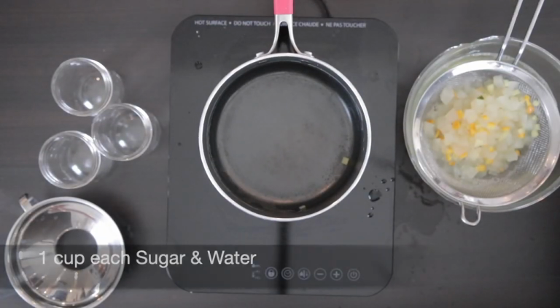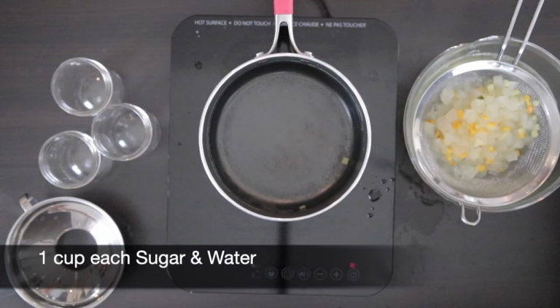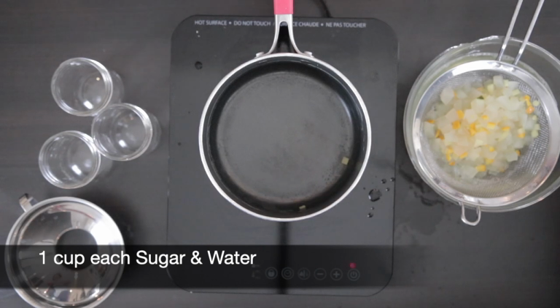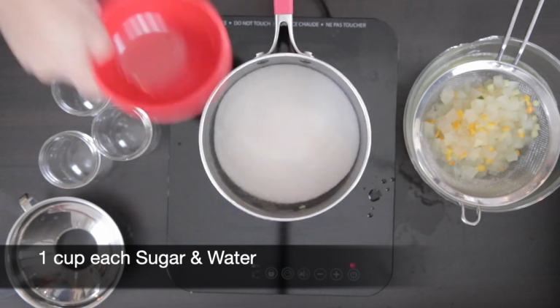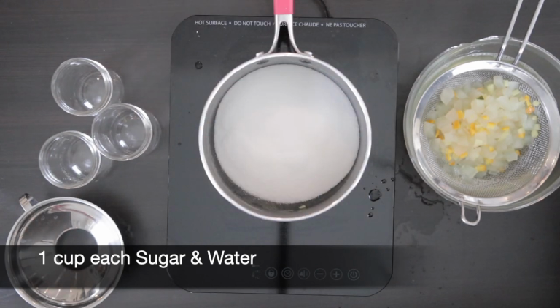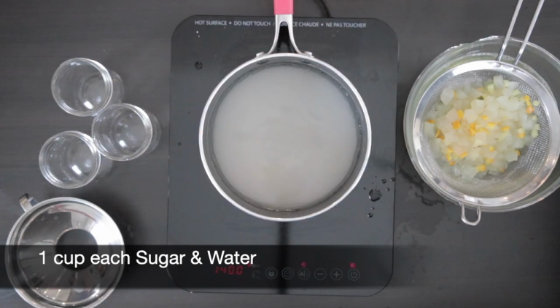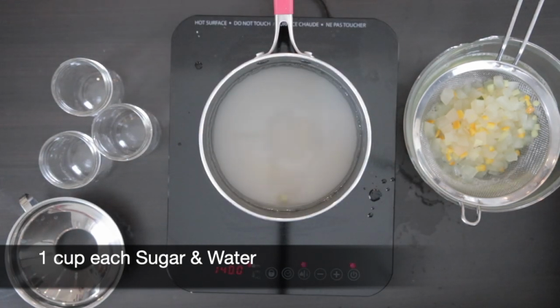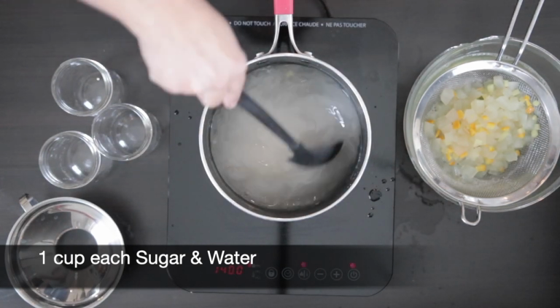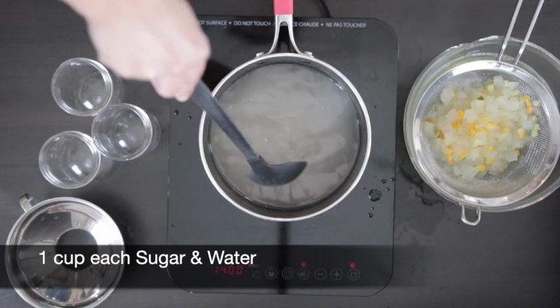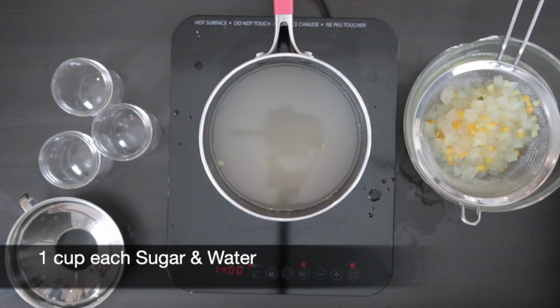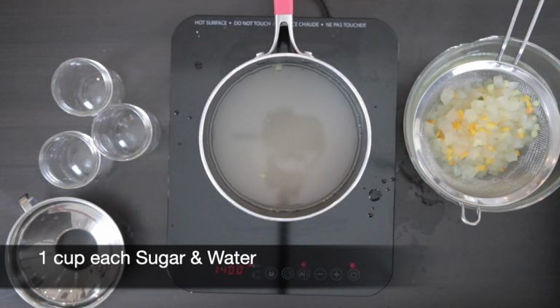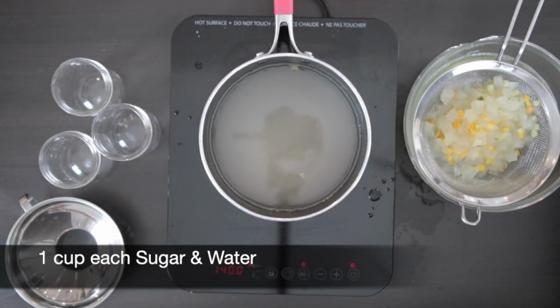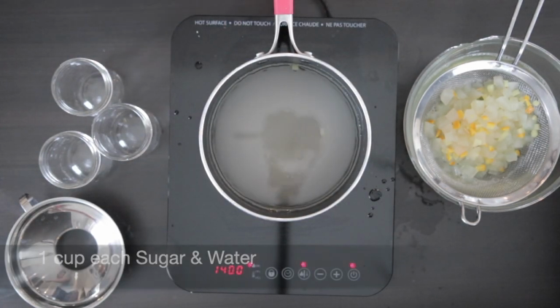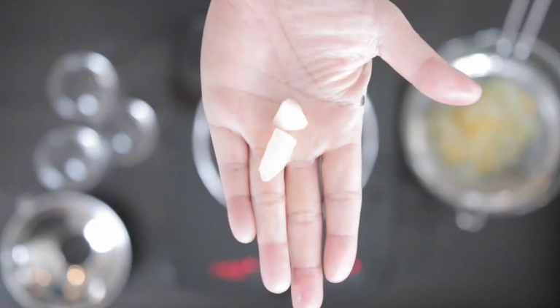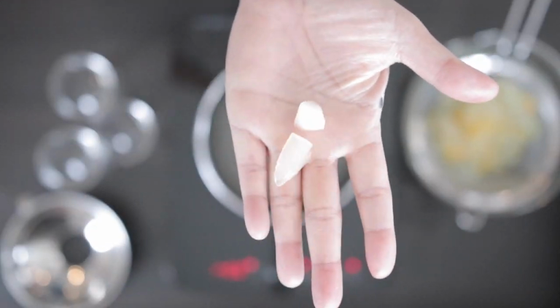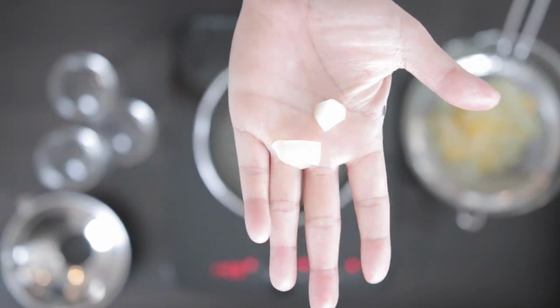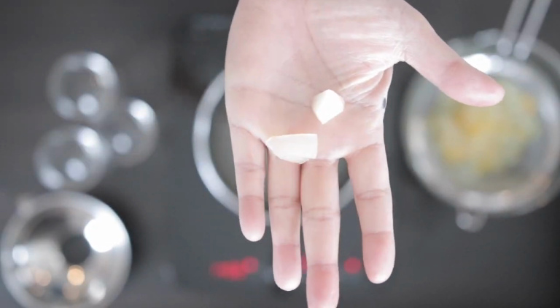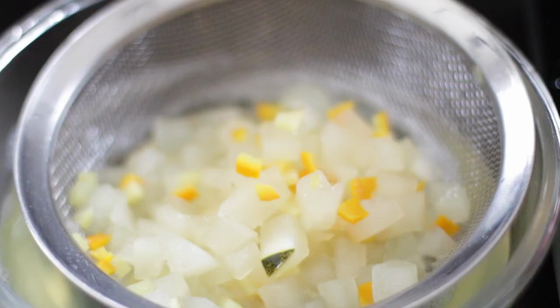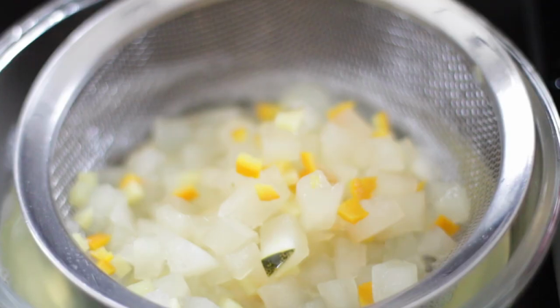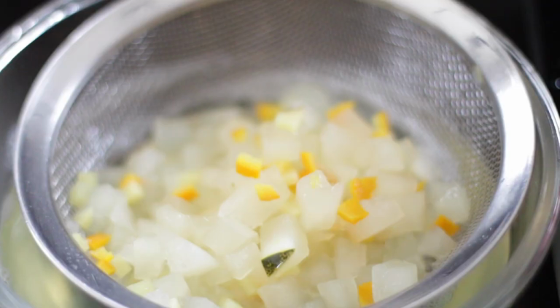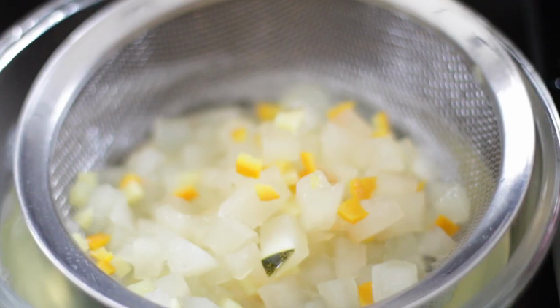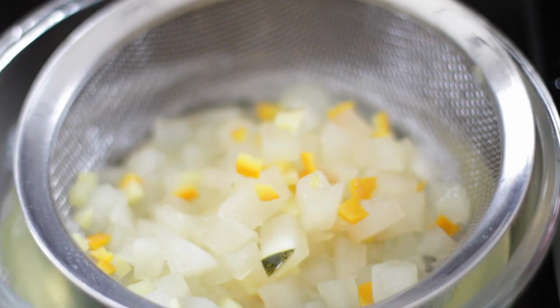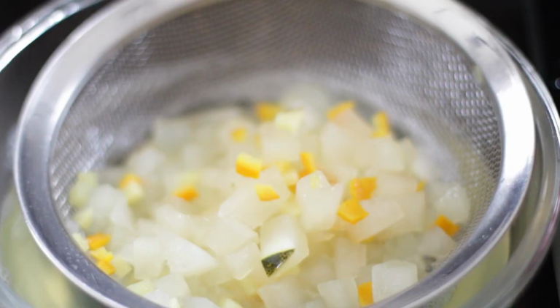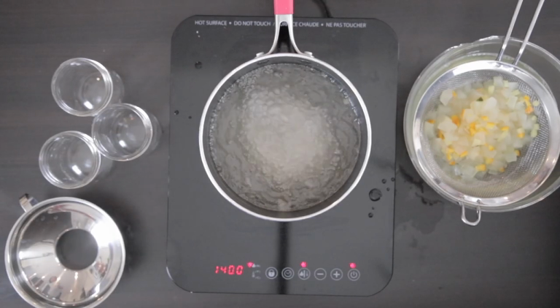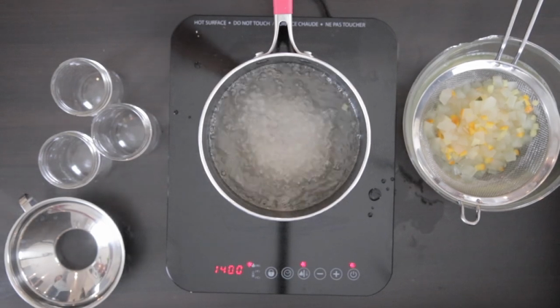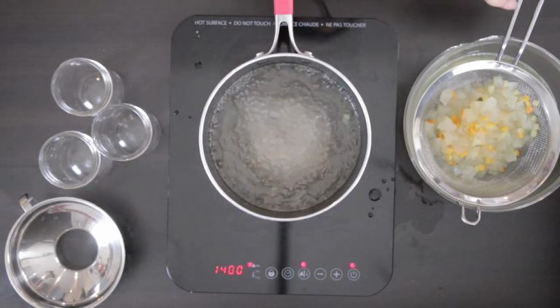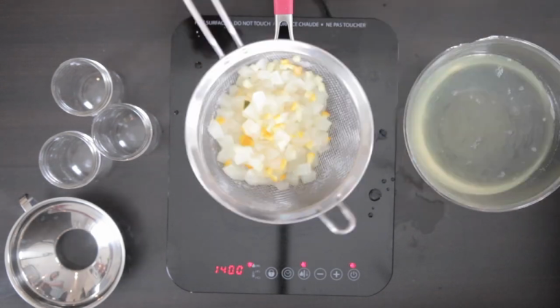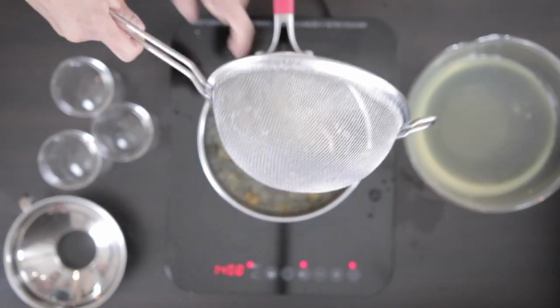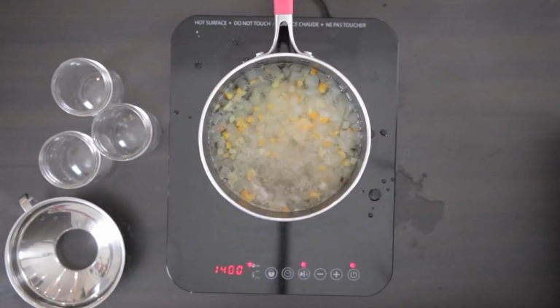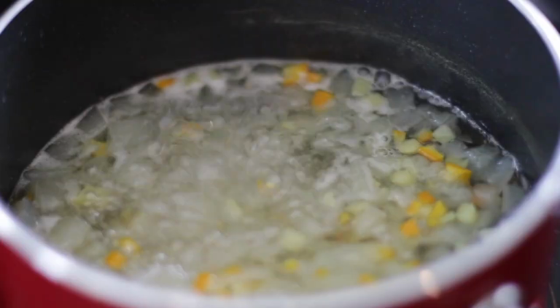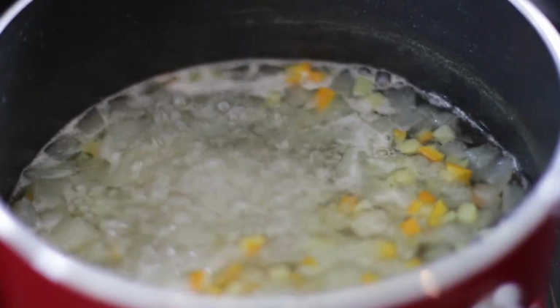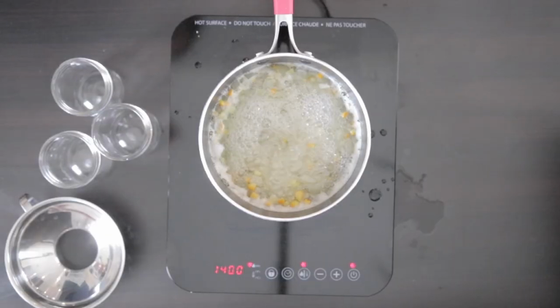Now I'm going to add one cup of sugar and one cup of water and allow this to boil for a few minutes. The pieces have cooled down a bit — they cooked a little bit earlier but they are still firm. Add the fruit back in and cook this till the melon becomes translucent.